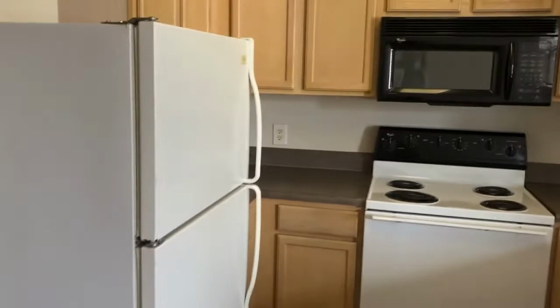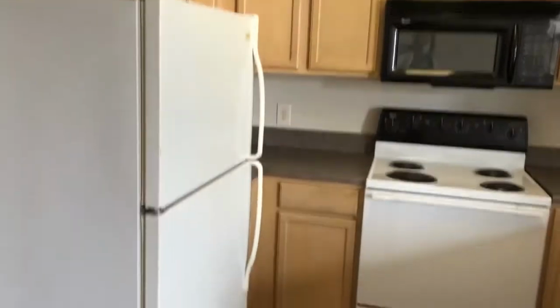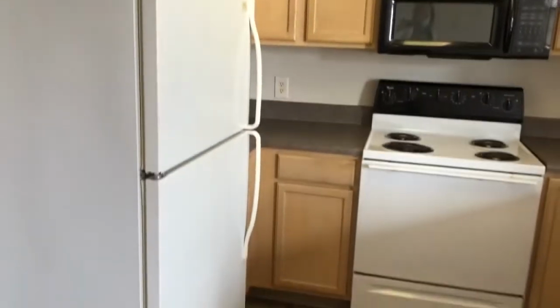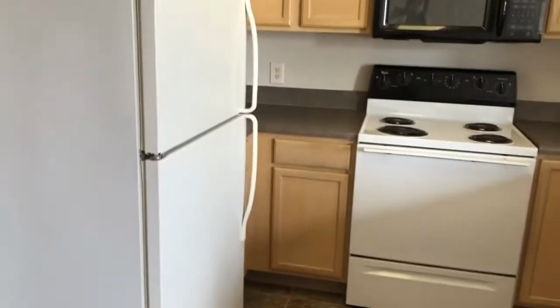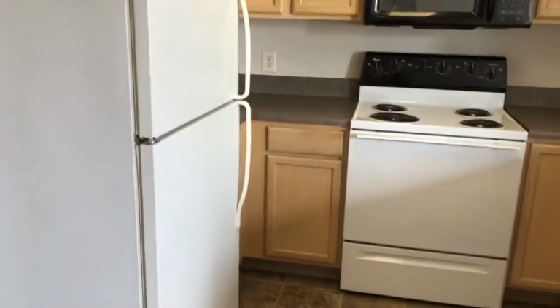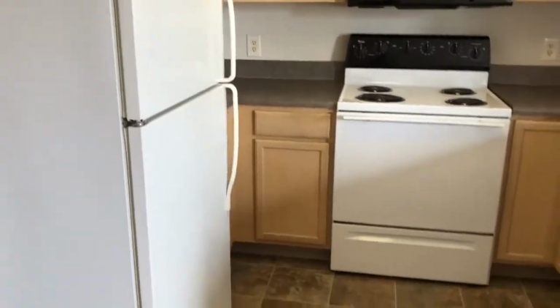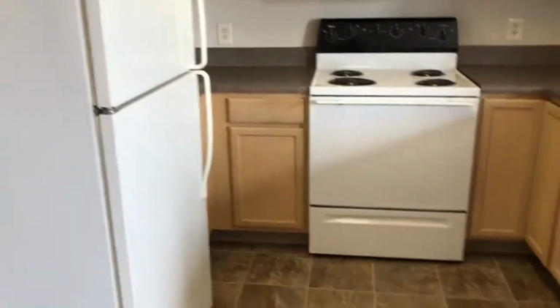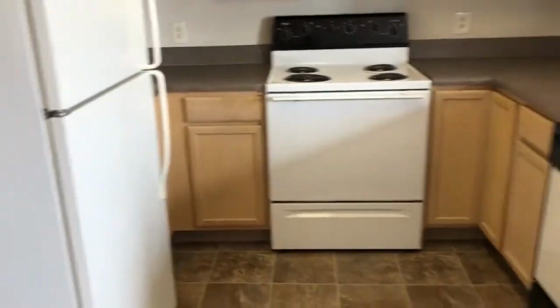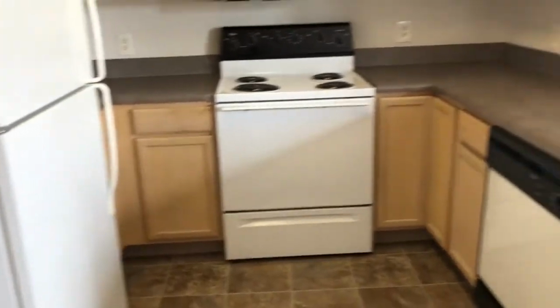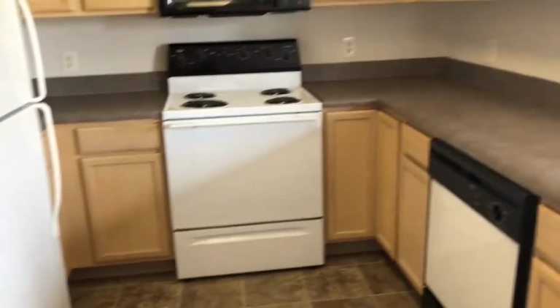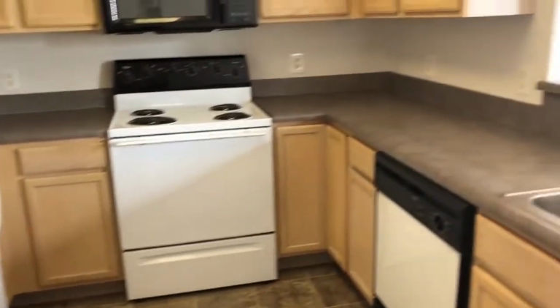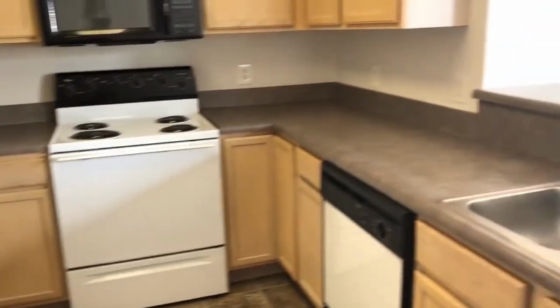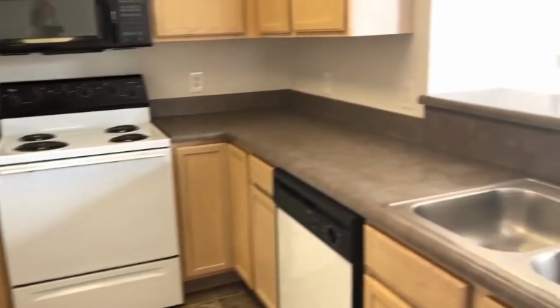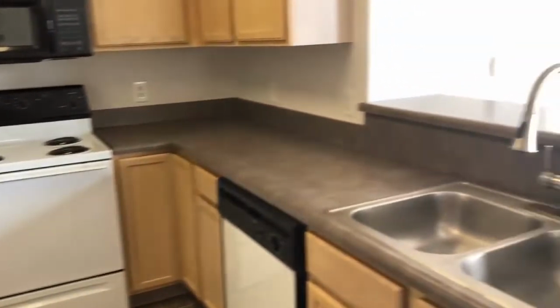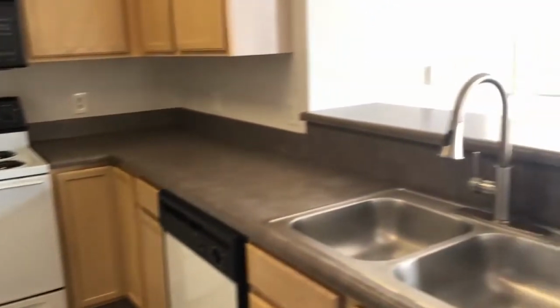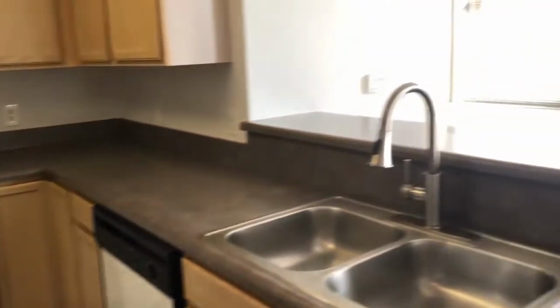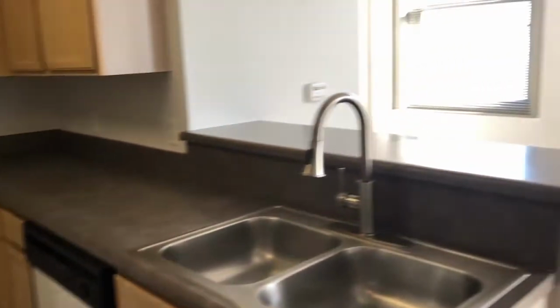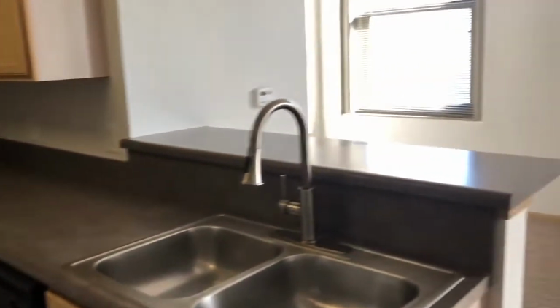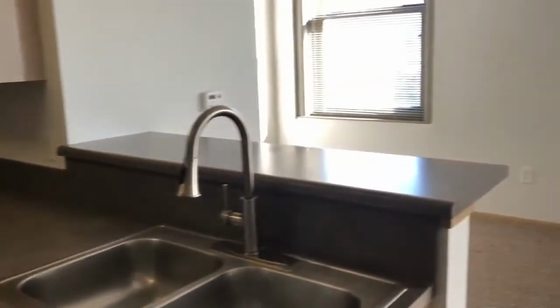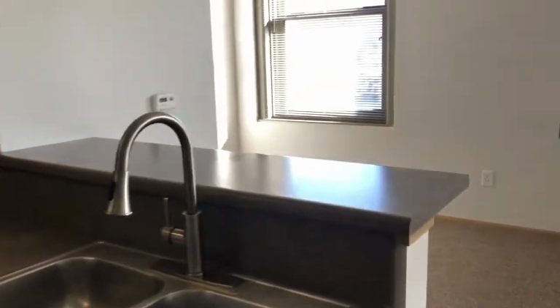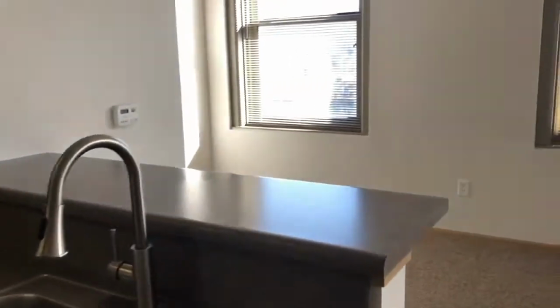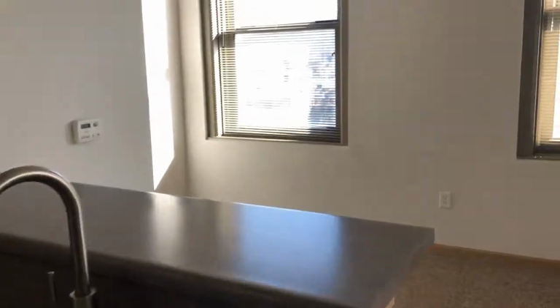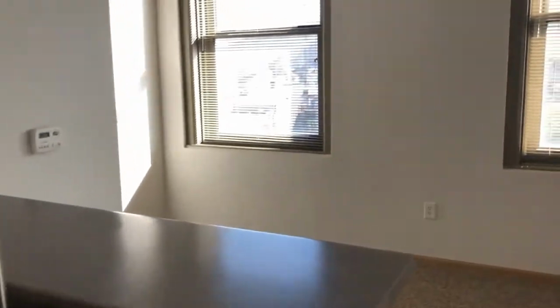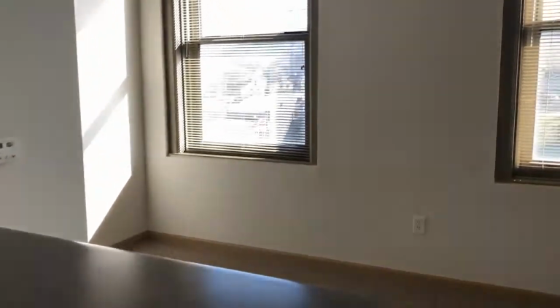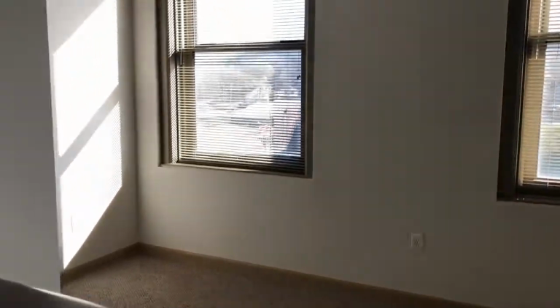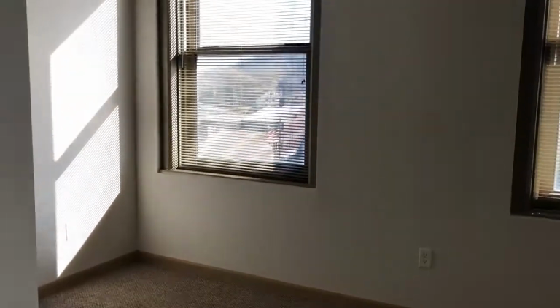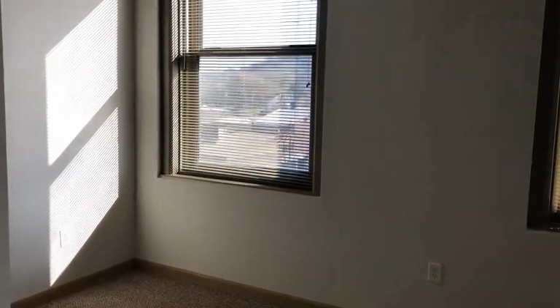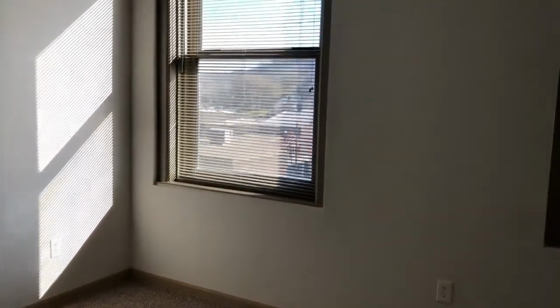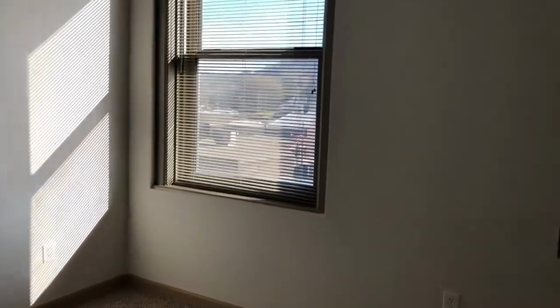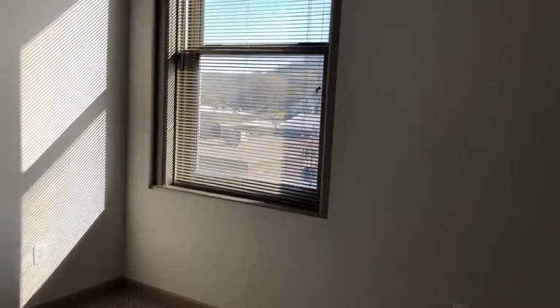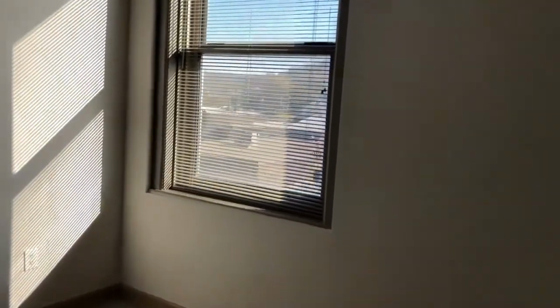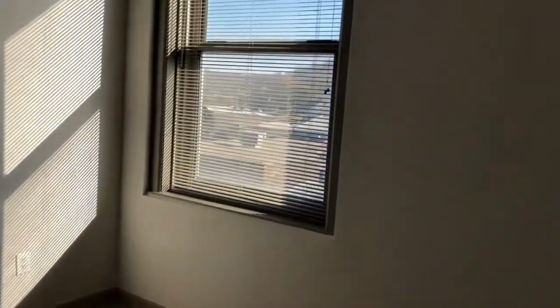The full set of appliances here in the kitchen. Good counter space. We have fantastic views of Council Bluffs.